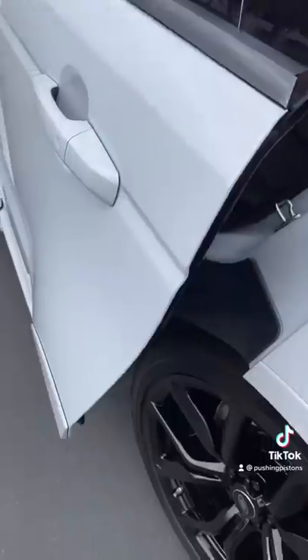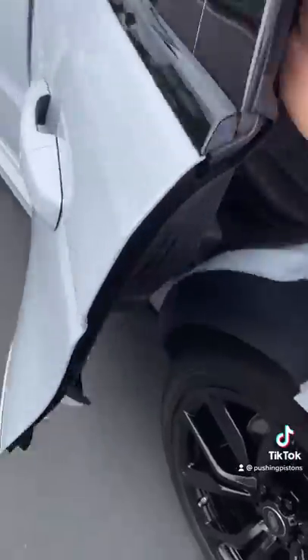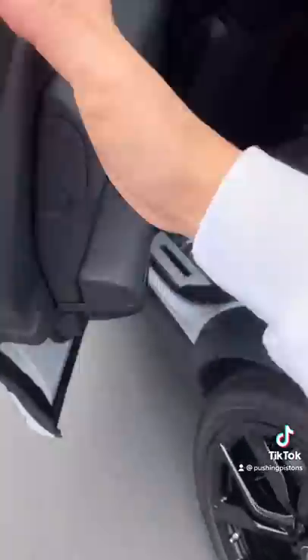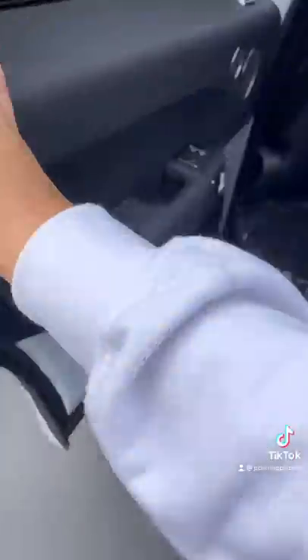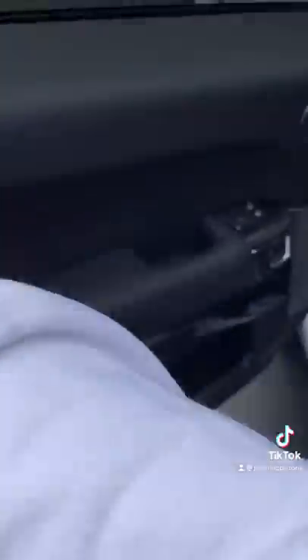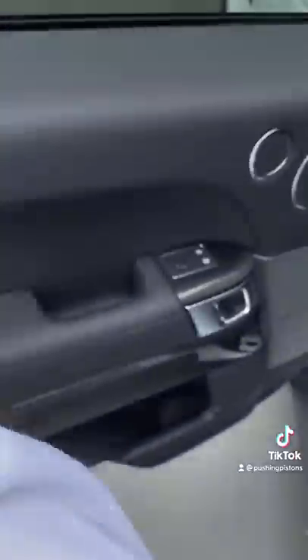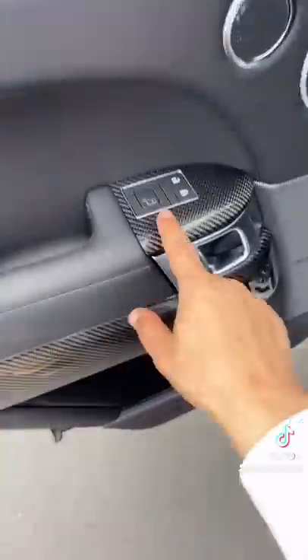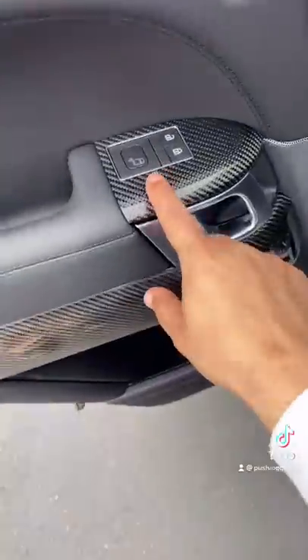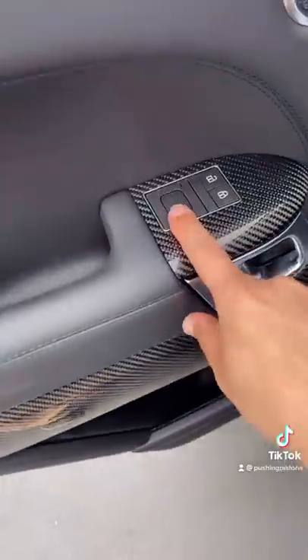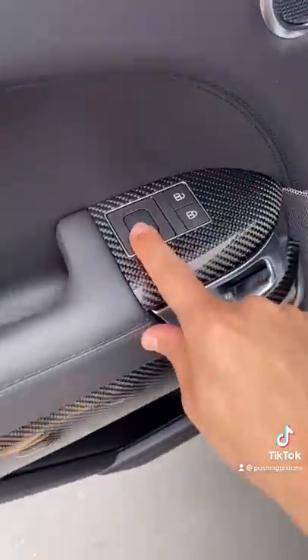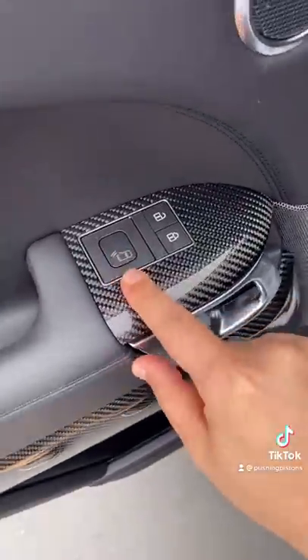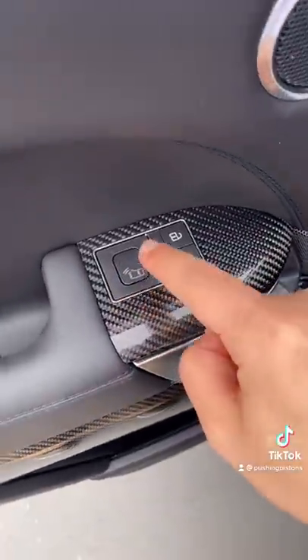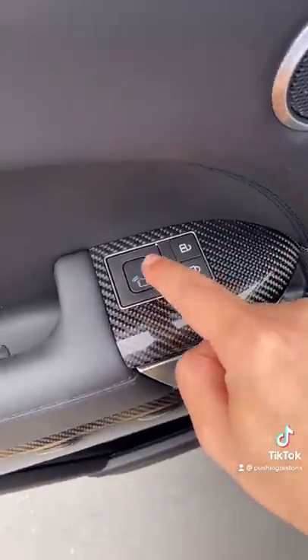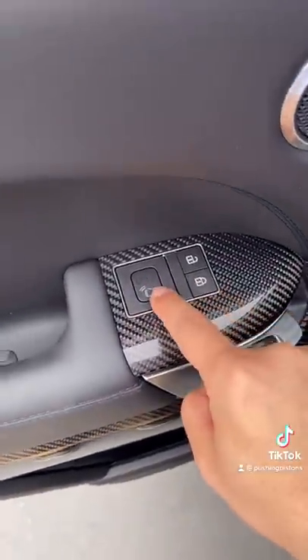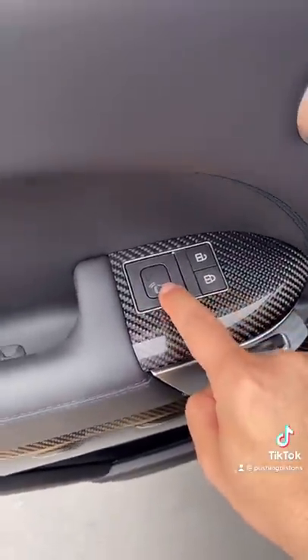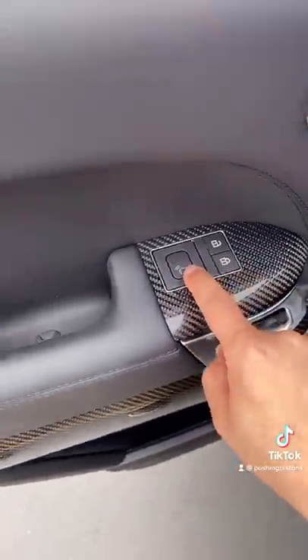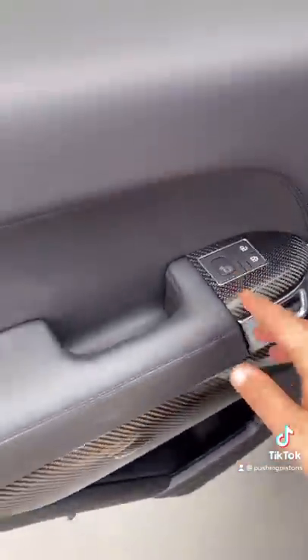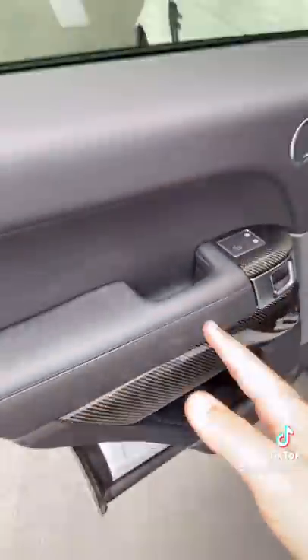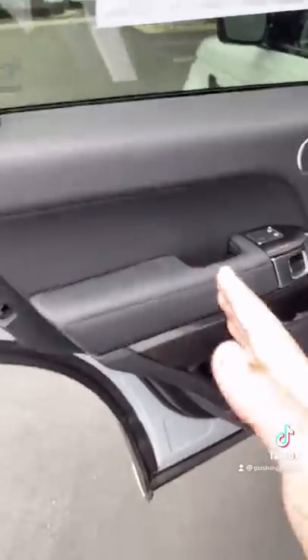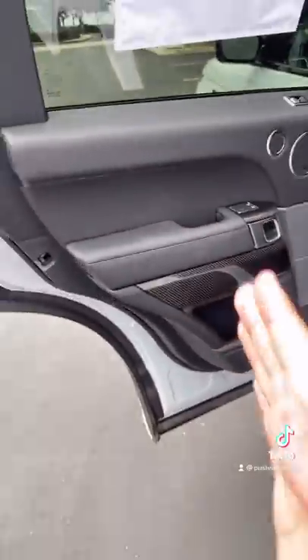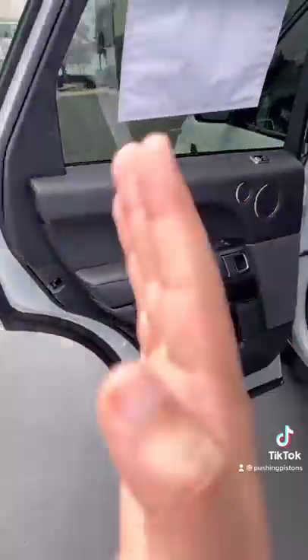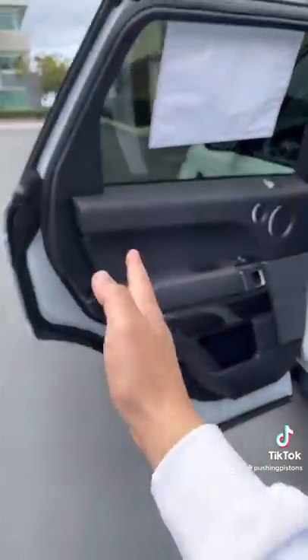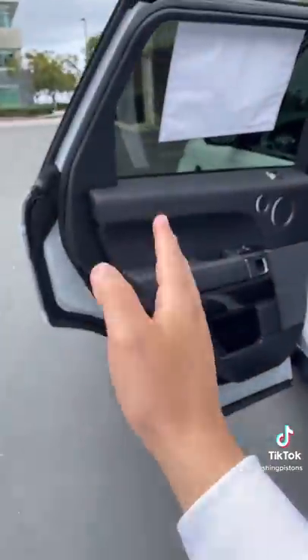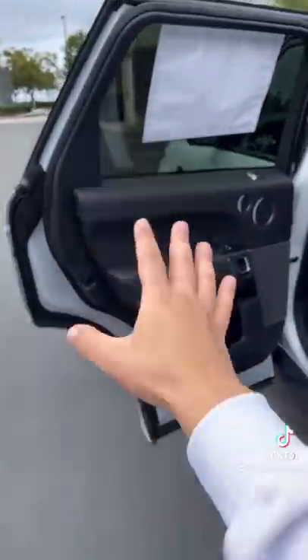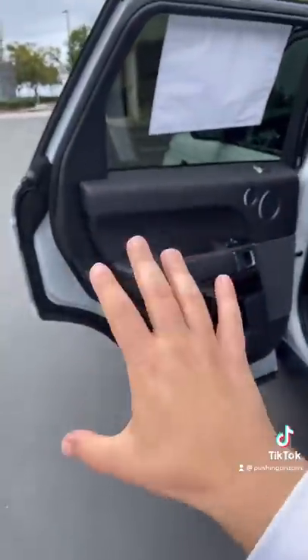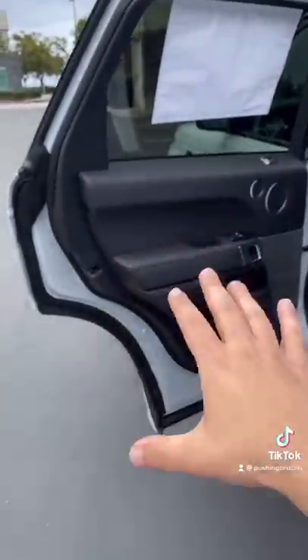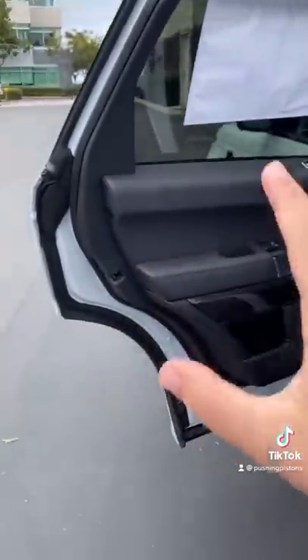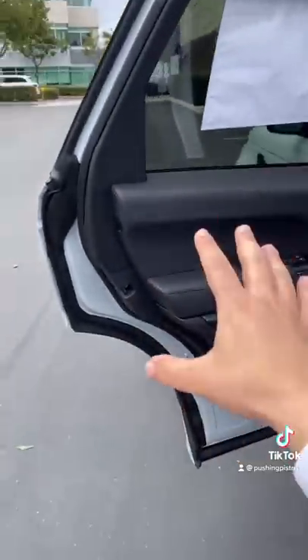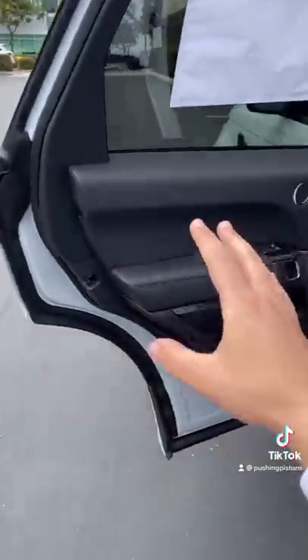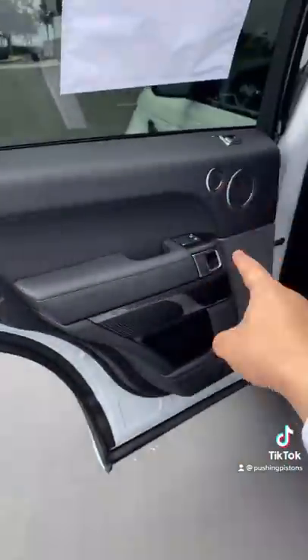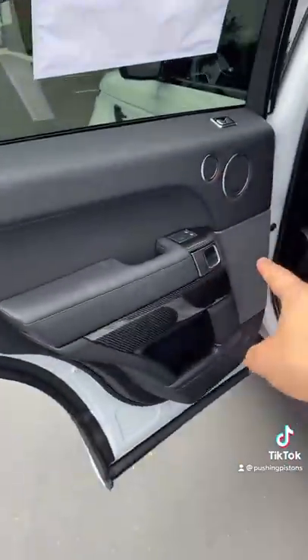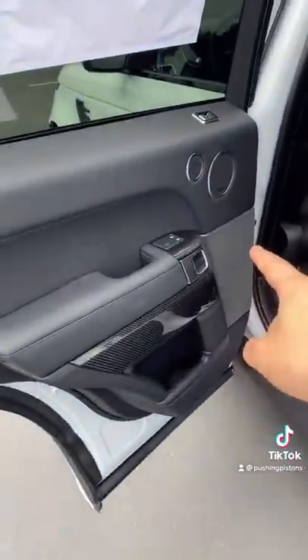Out of the back seats, there's actually this thing right here, which isn't a button, but it's actually a blind spot monitor. So if anything is coming in terms of traffic — a bike, a car — you don't hit it when you open the door.